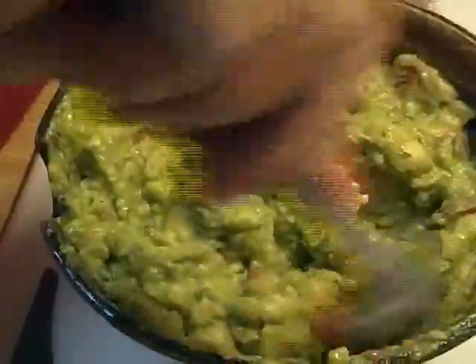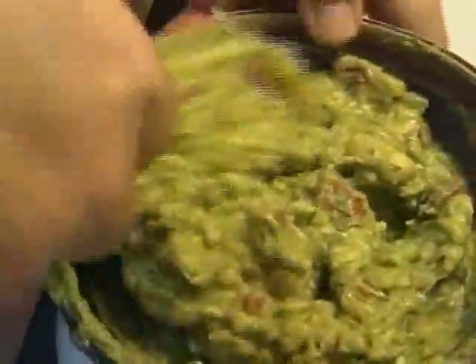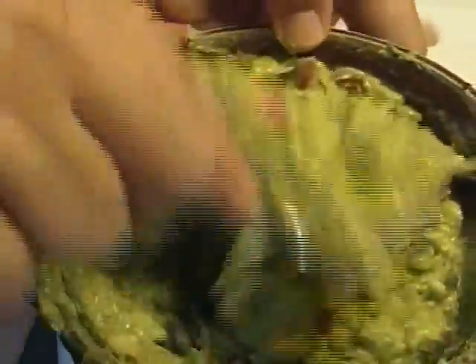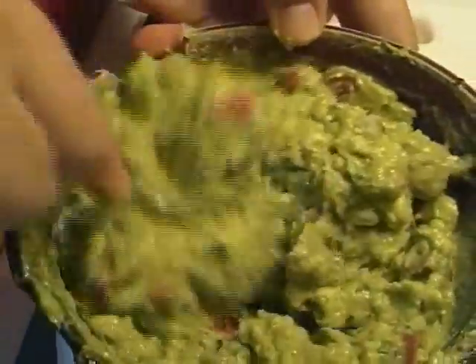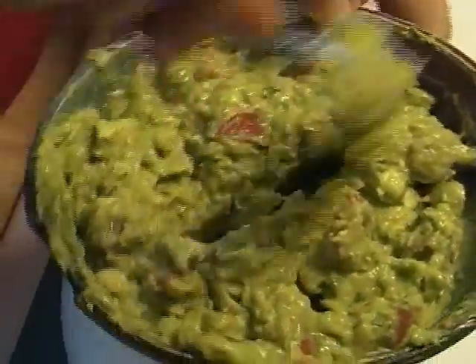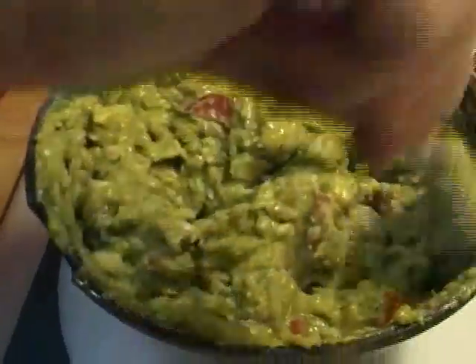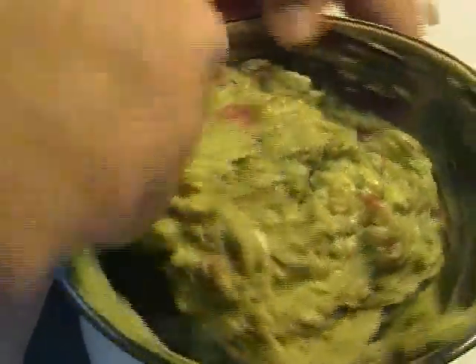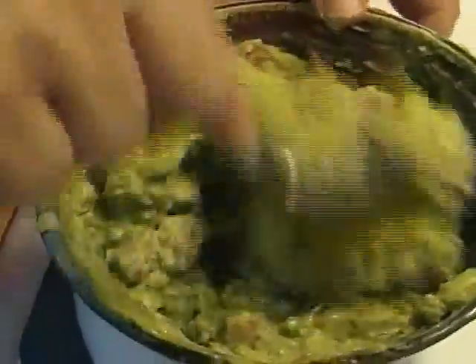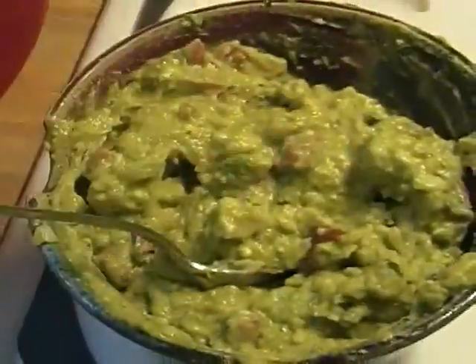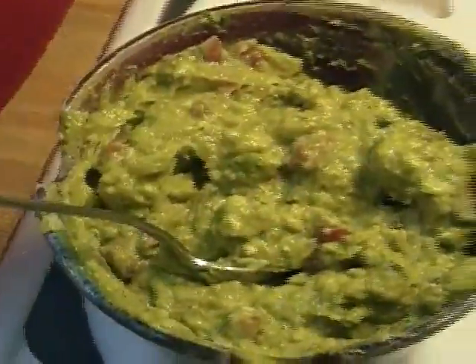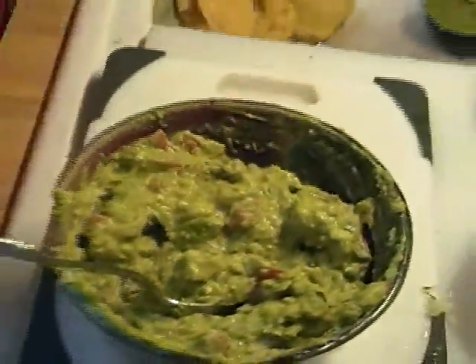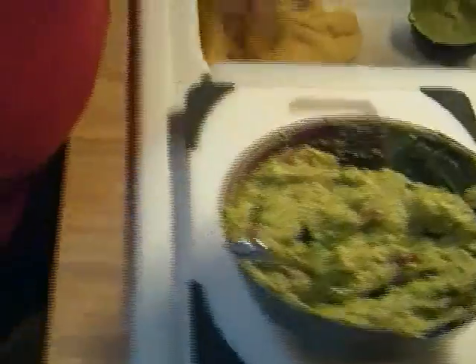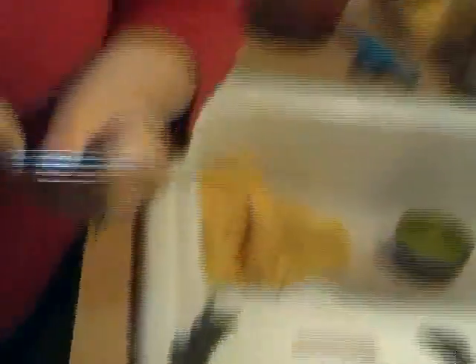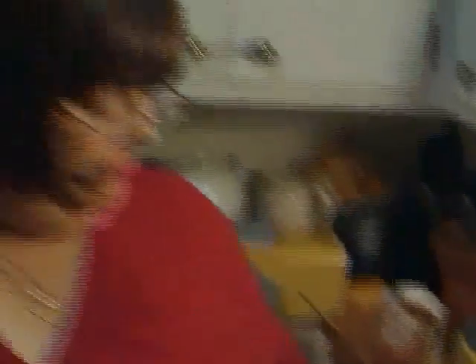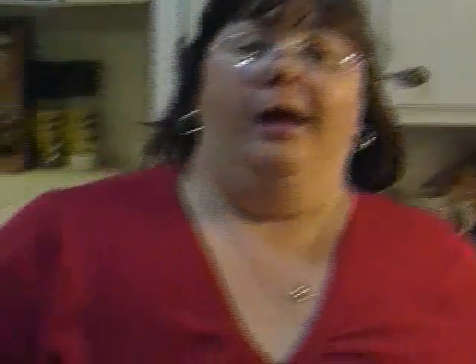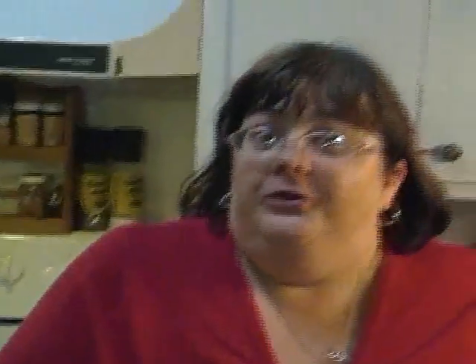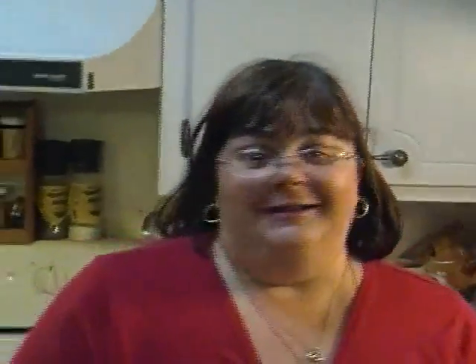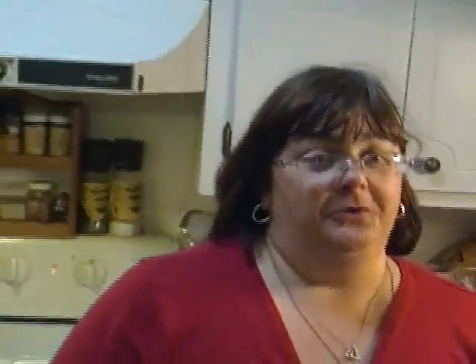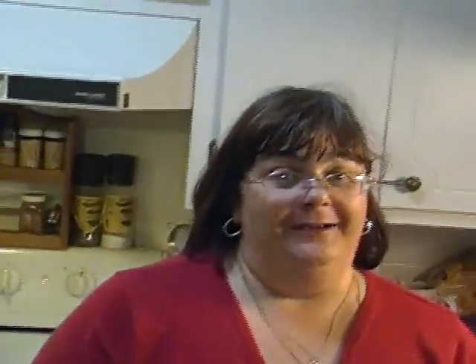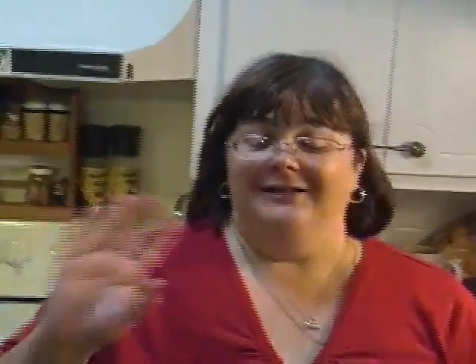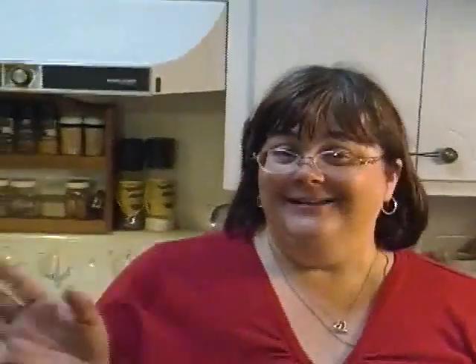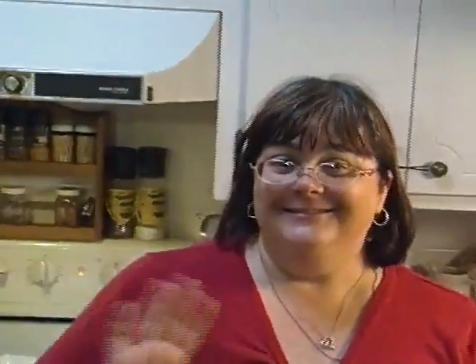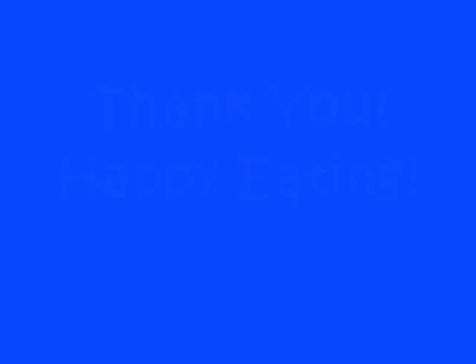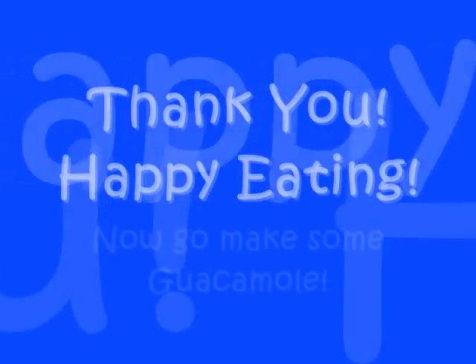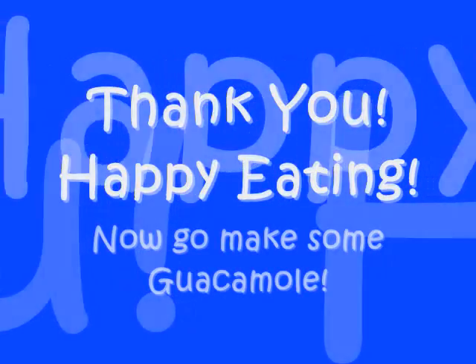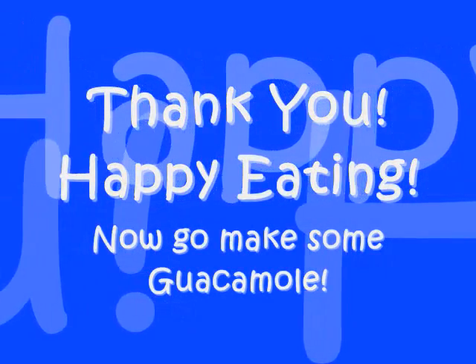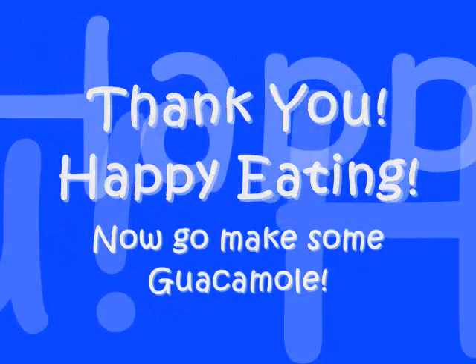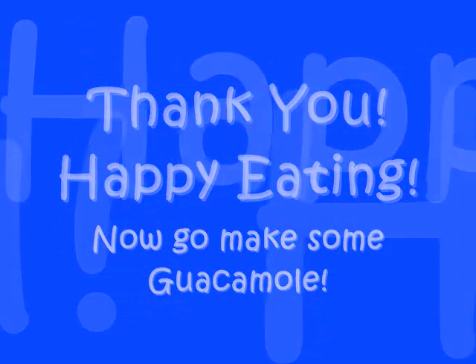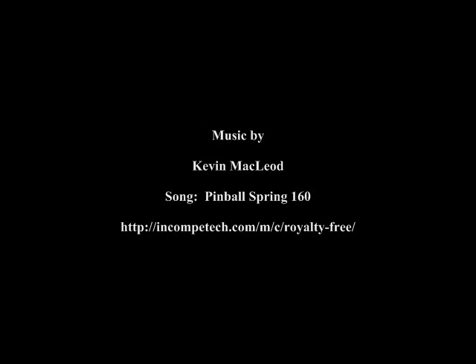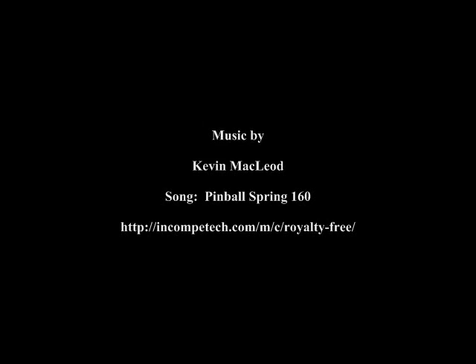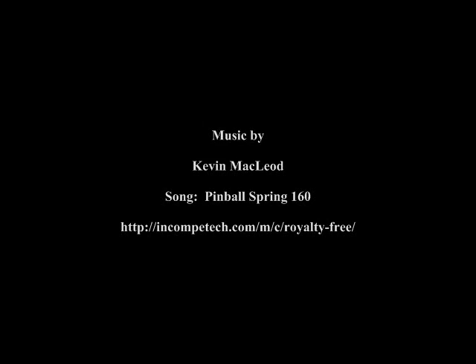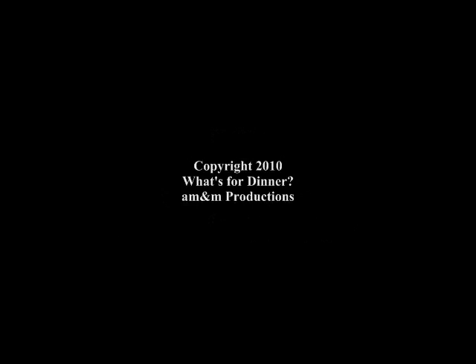There you go folks, that's my guacamole. I hope you try it and I hope you enjoy it. See ya, bye-bye!